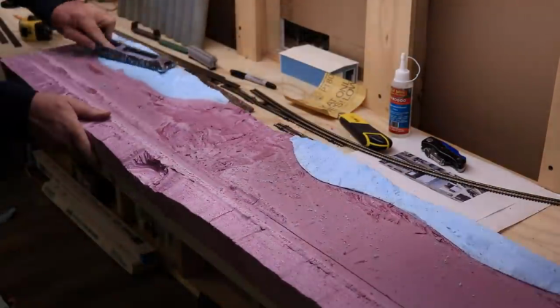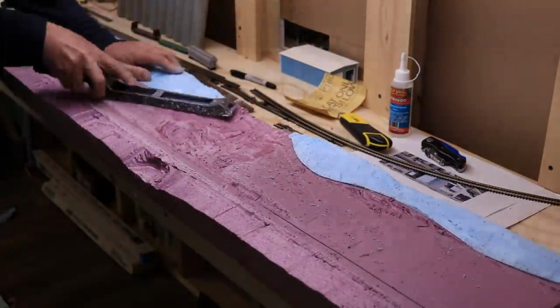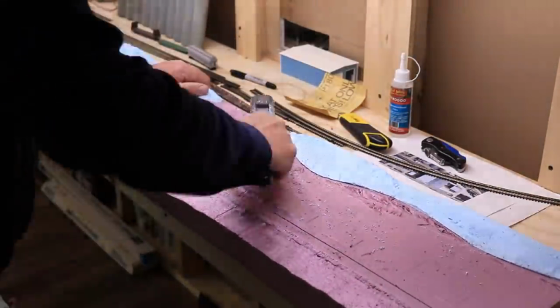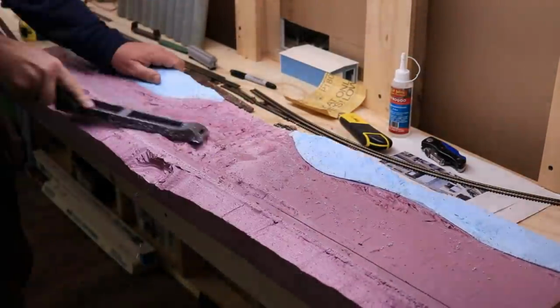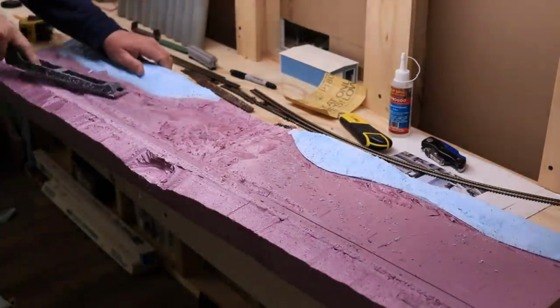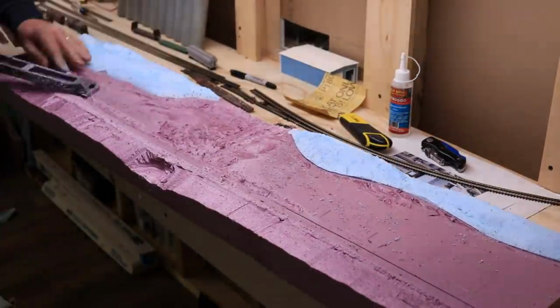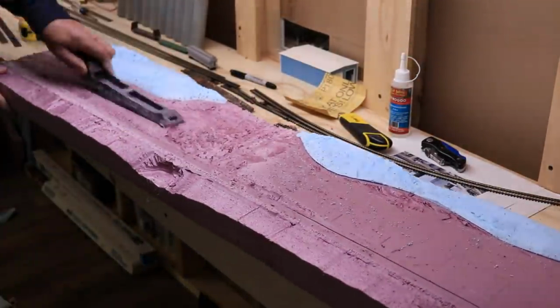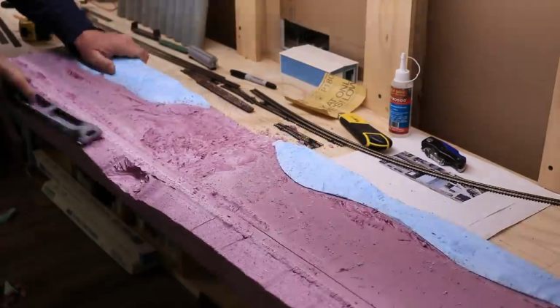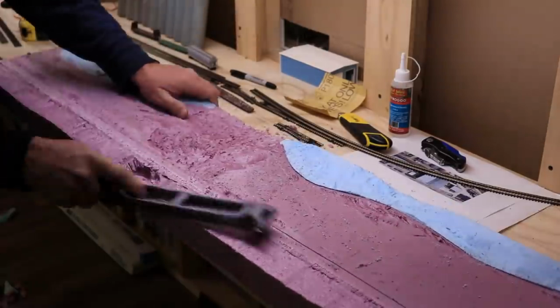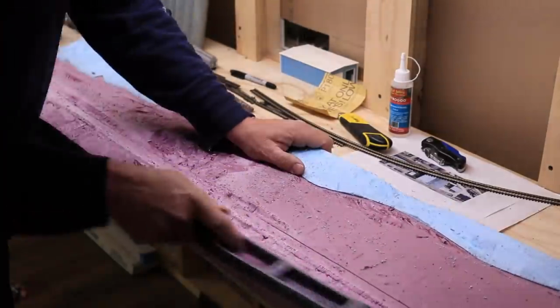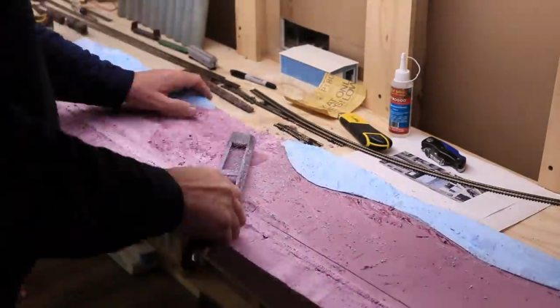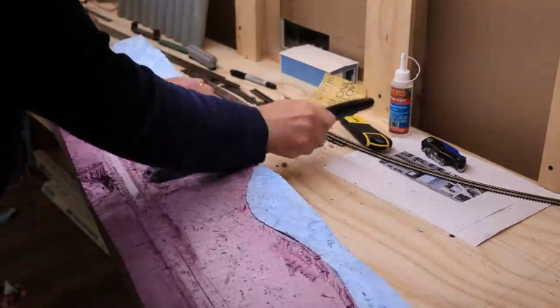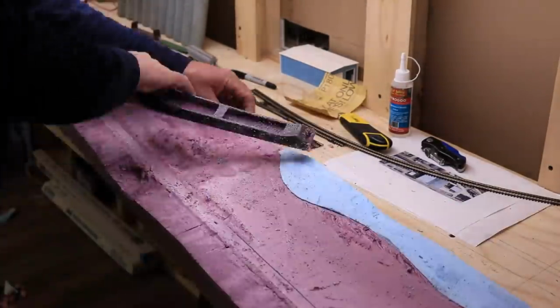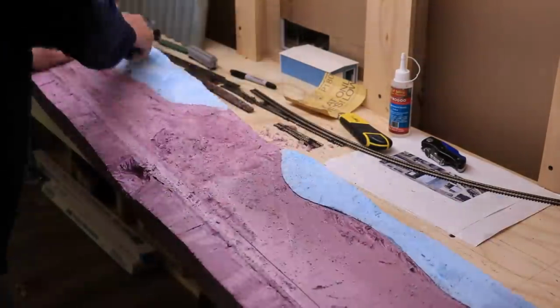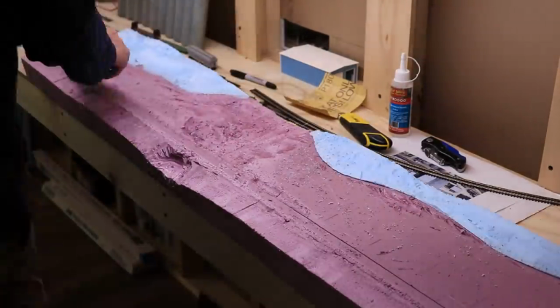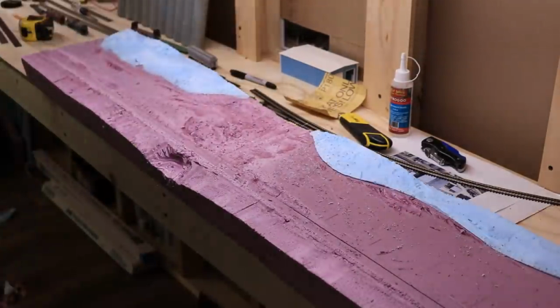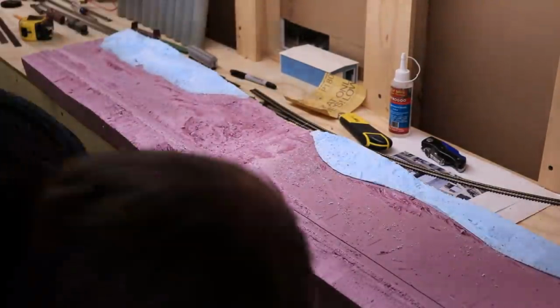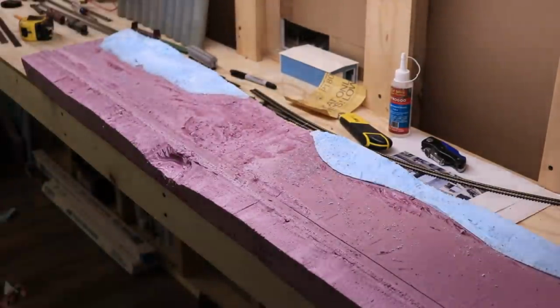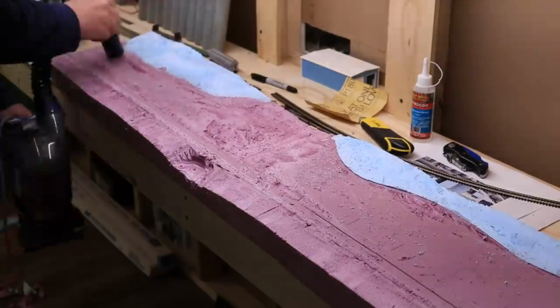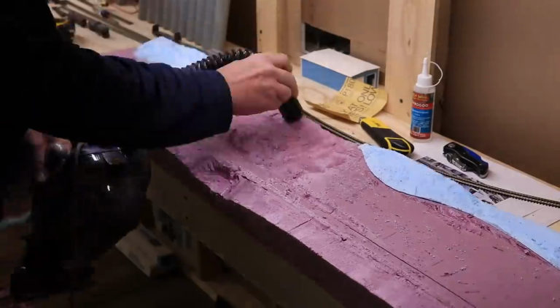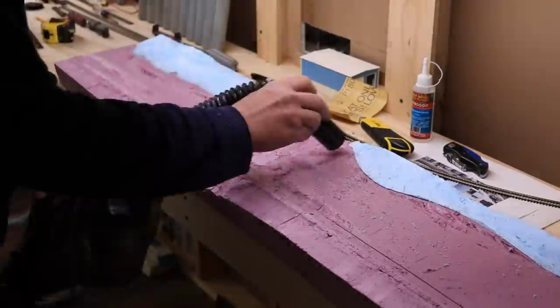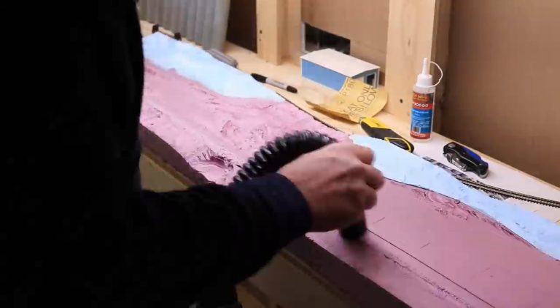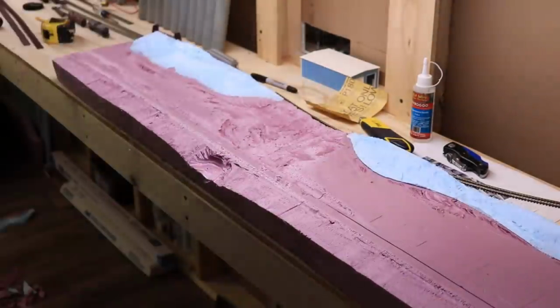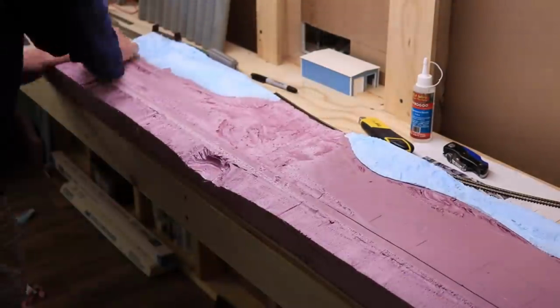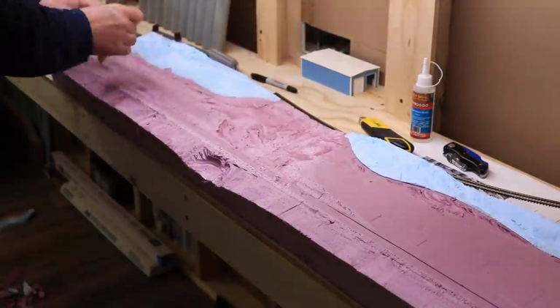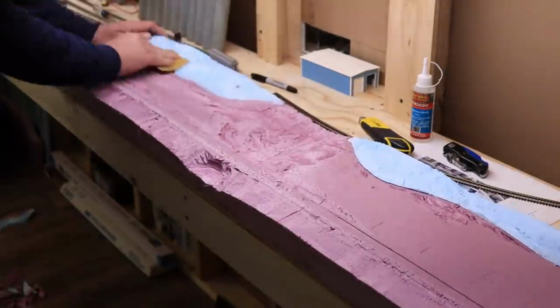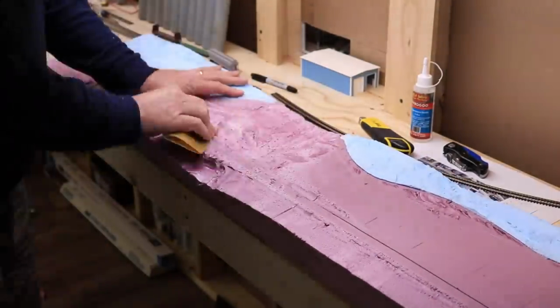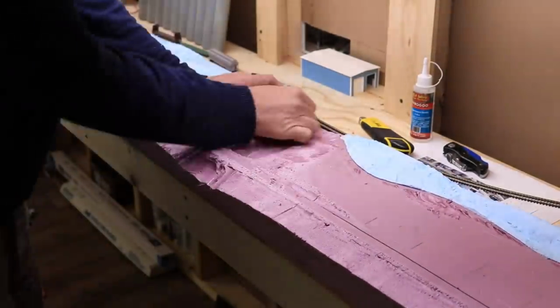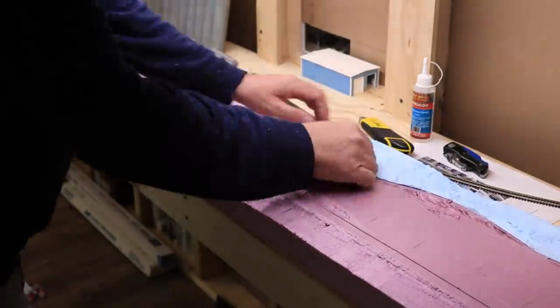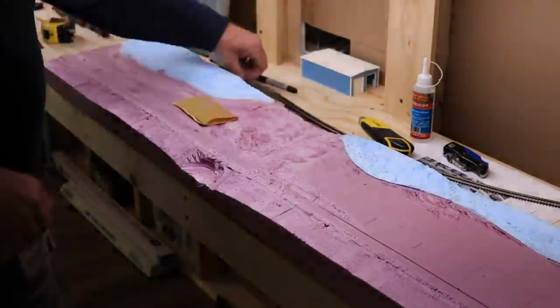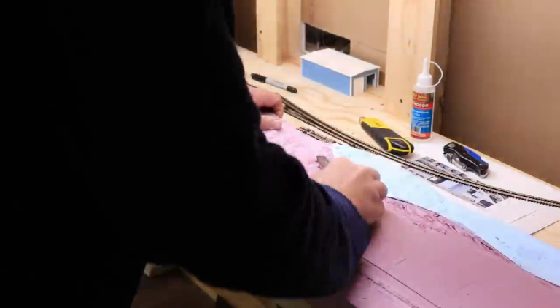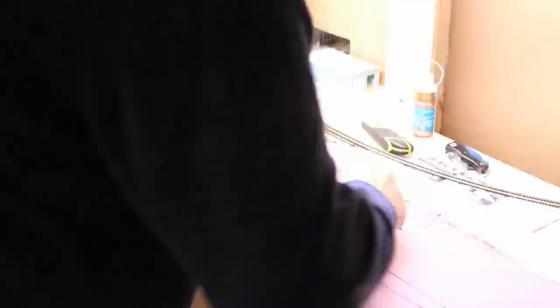When the foam was cut into the general shape I wanted, I used a sure-form rasp and some sandpaper to finish contouring the terrain and smooth it down. This is a messy step, as bits of foam cling to everything, but a shop vac cleans them up easily.